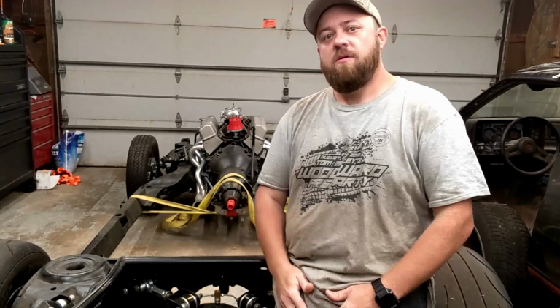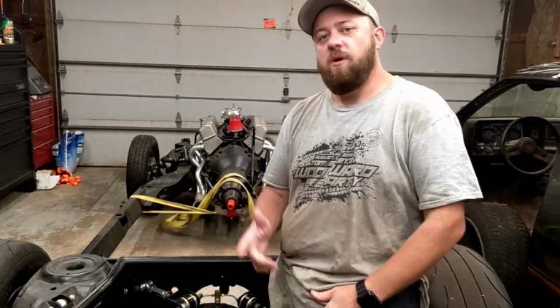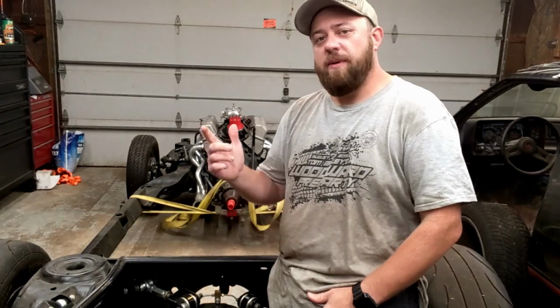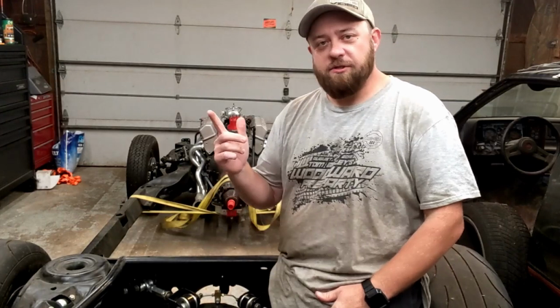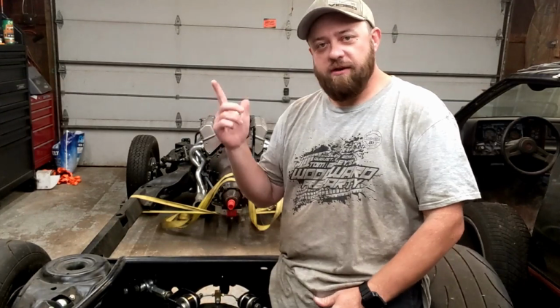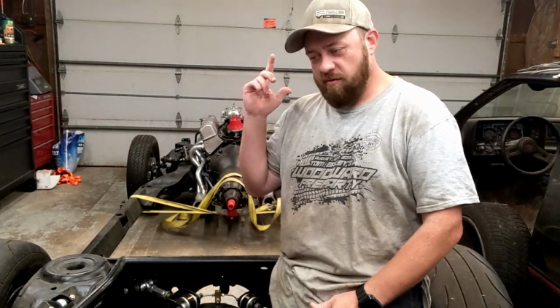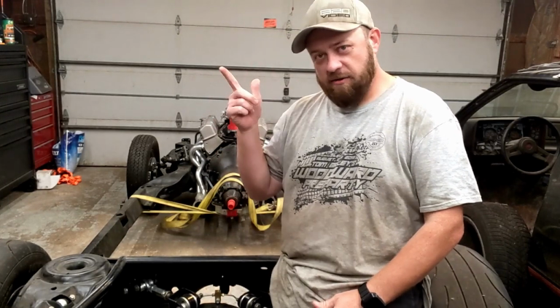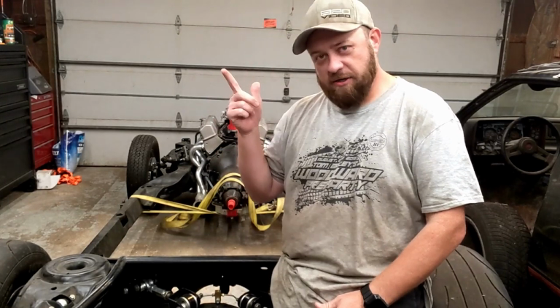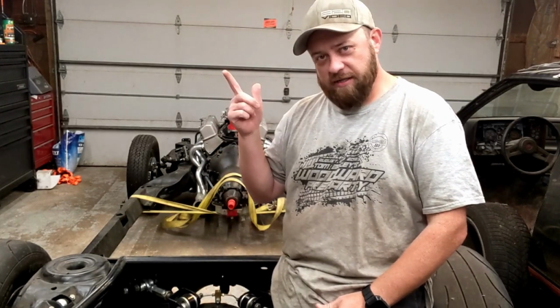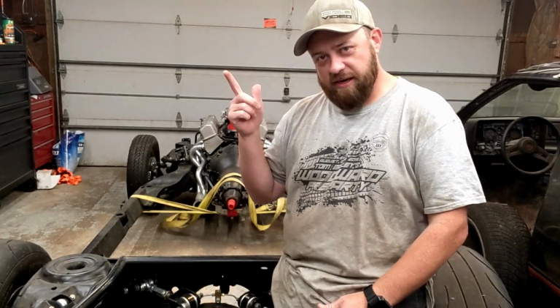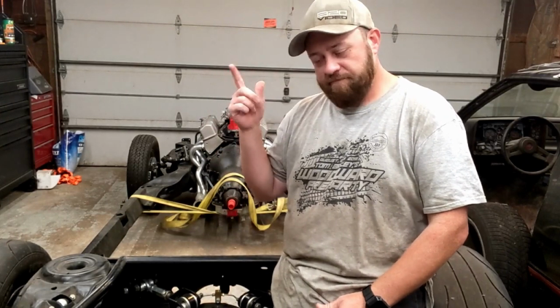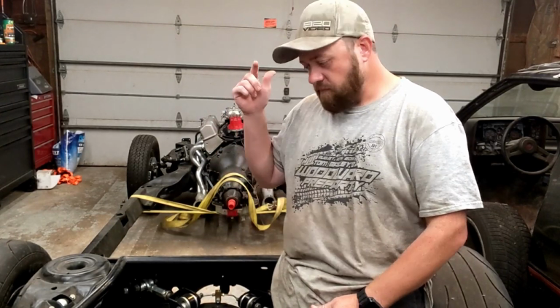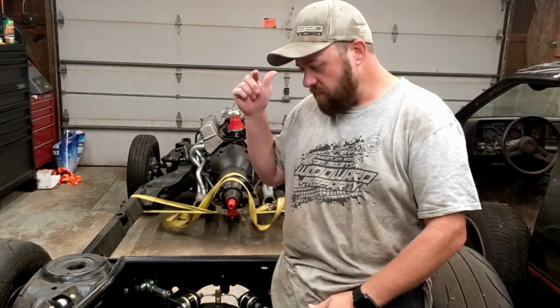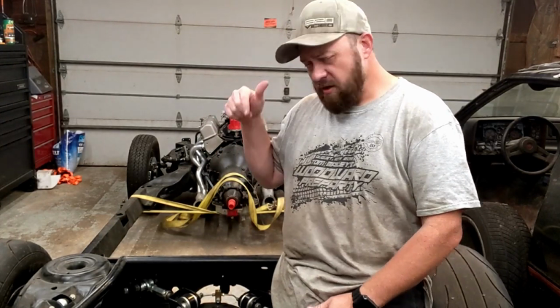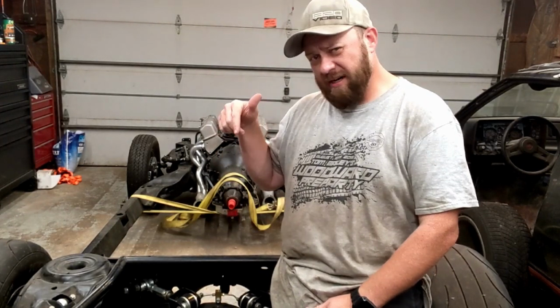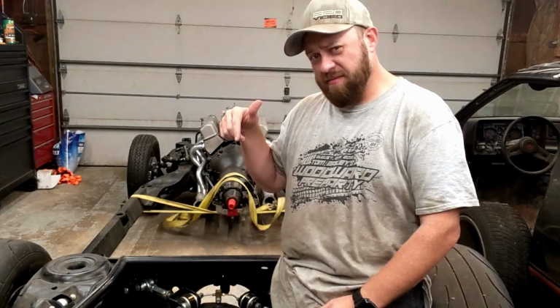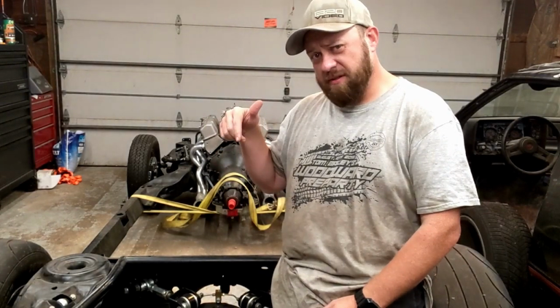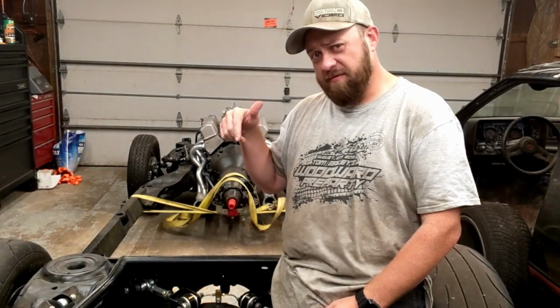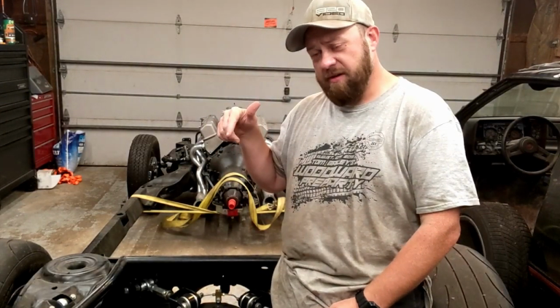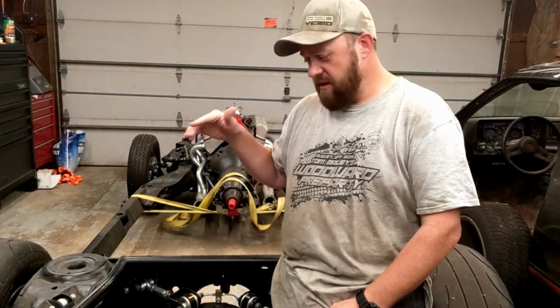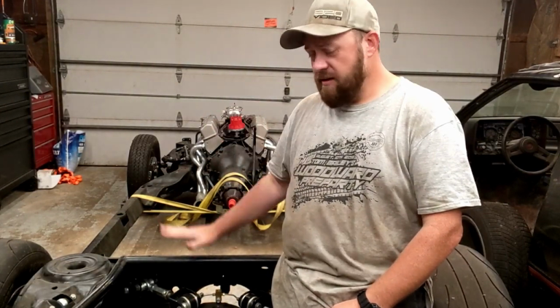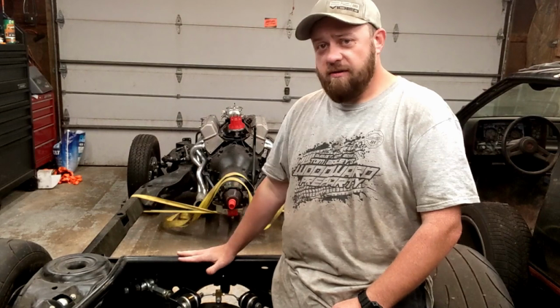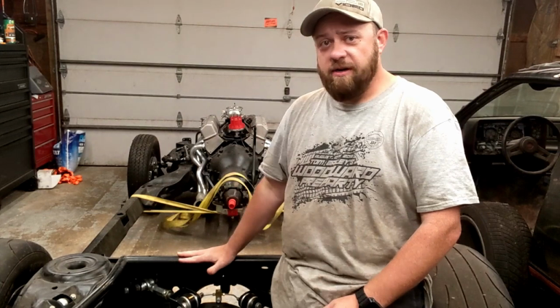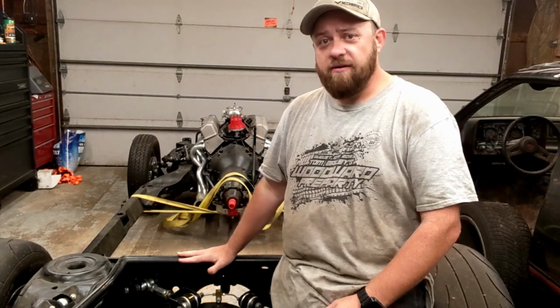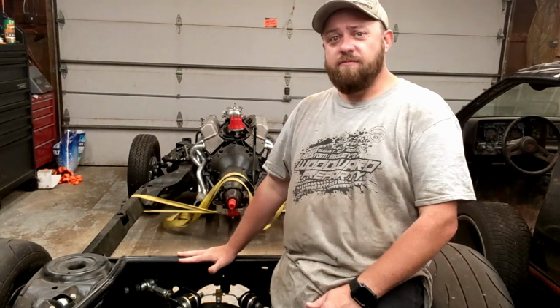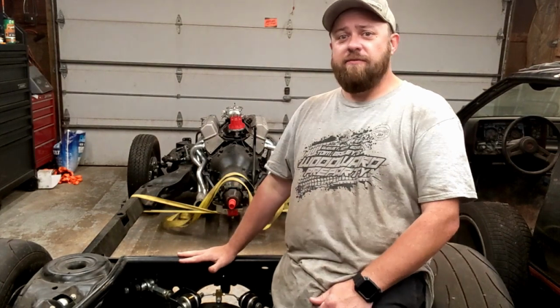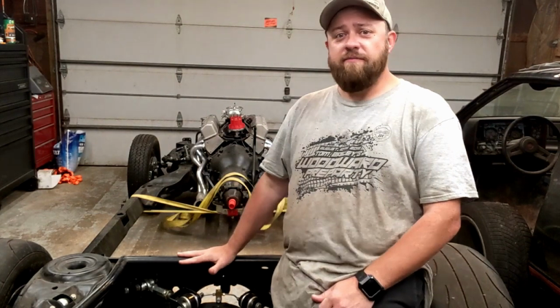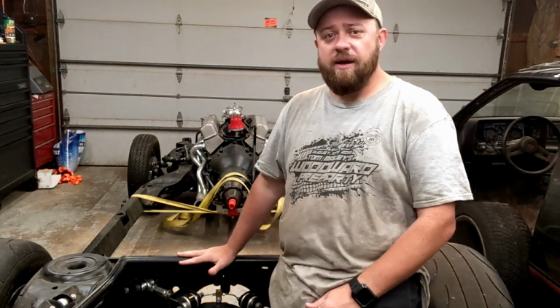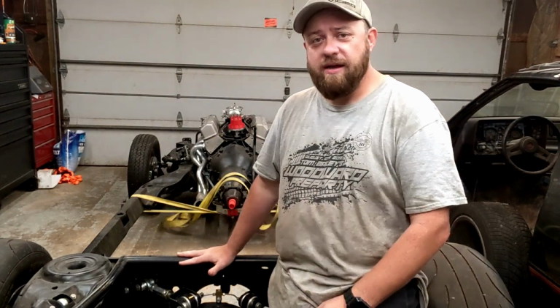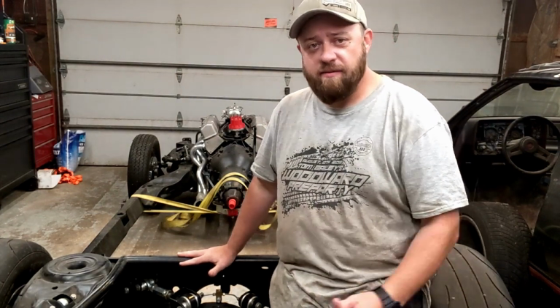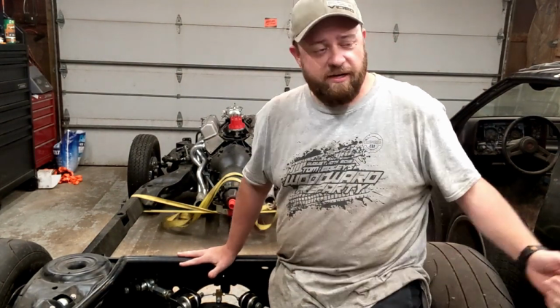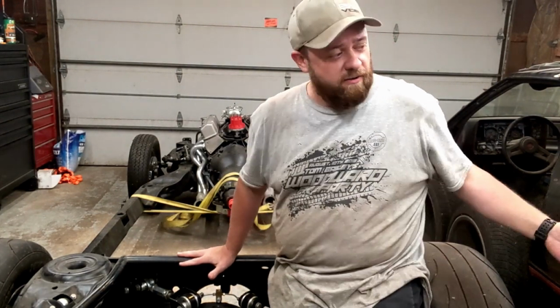Welcome back to the channel. We're out in the garage again today, working on something a little different. Right here — this is my frame for my Monte Carlo.